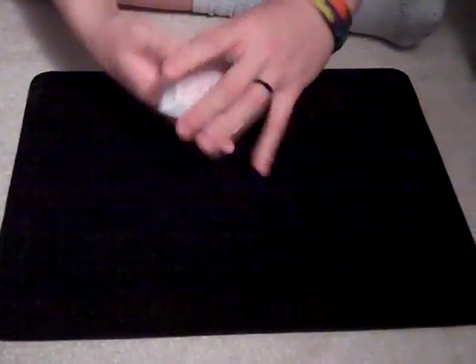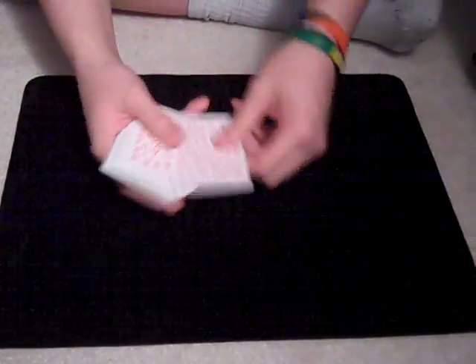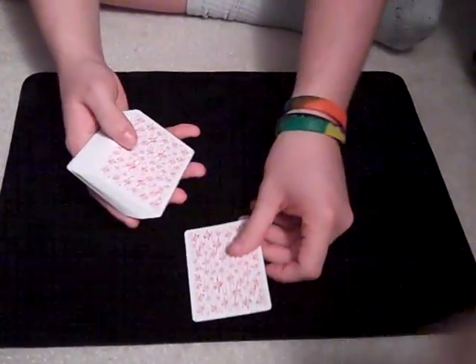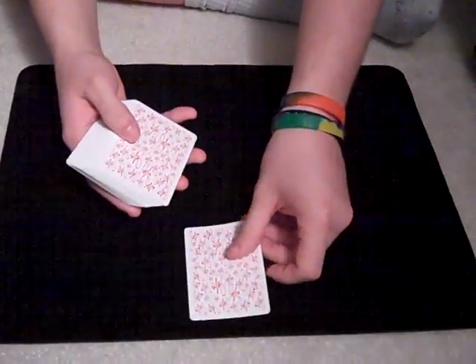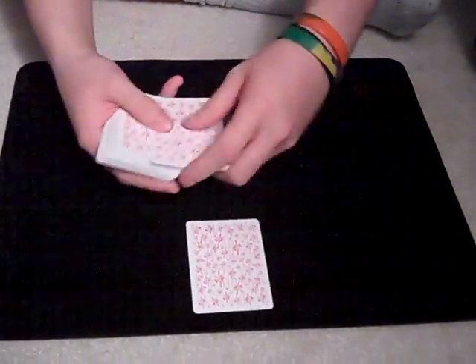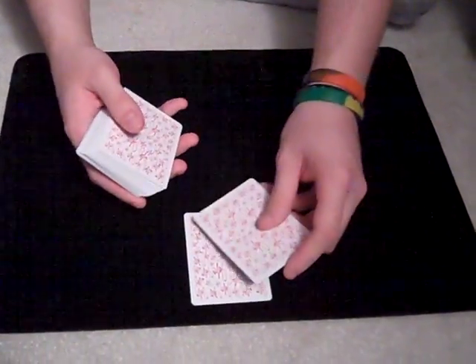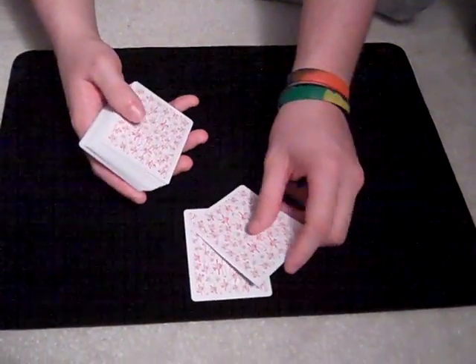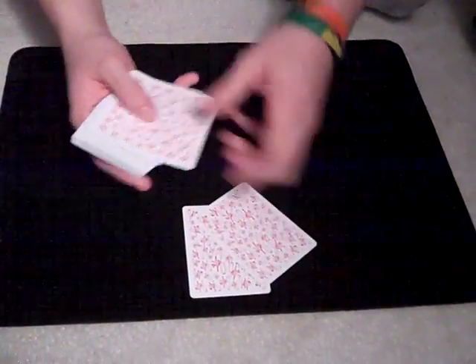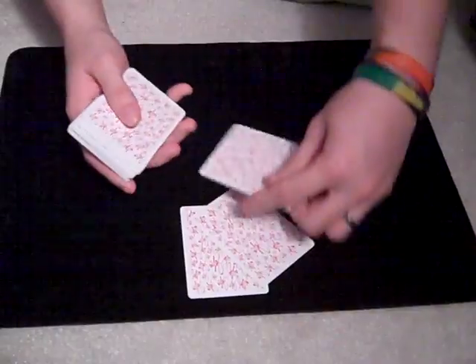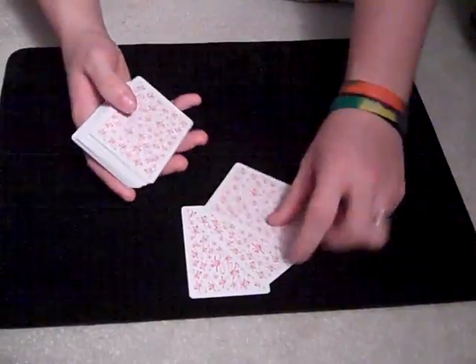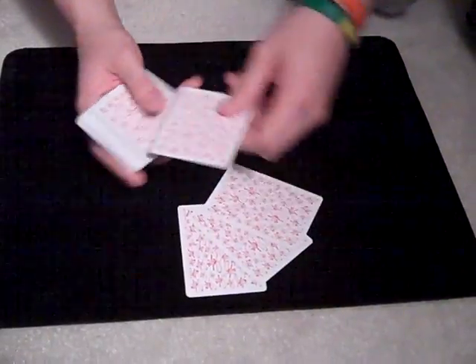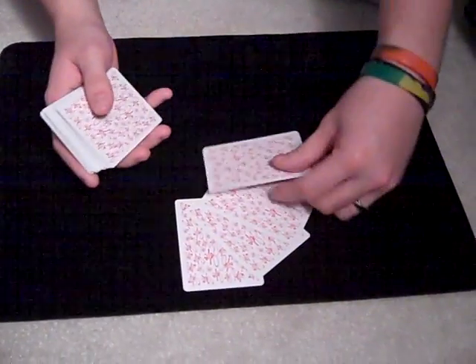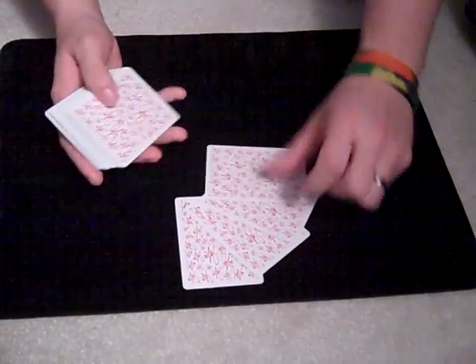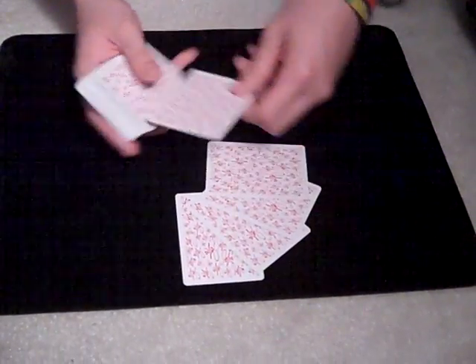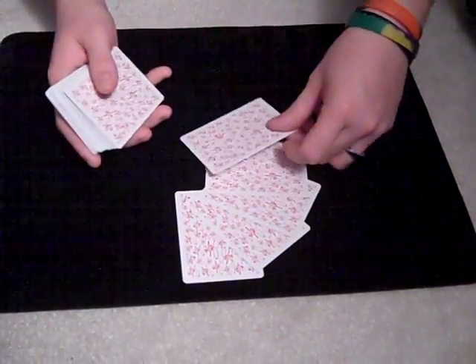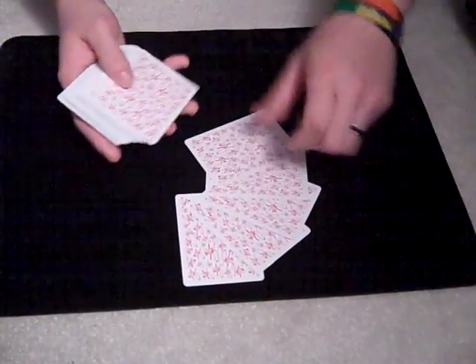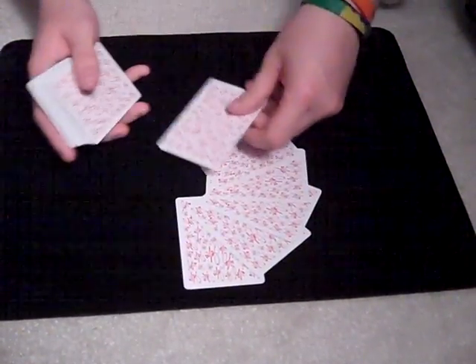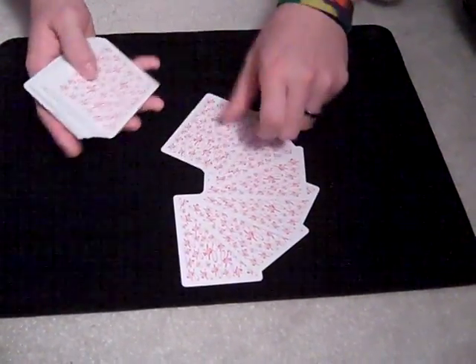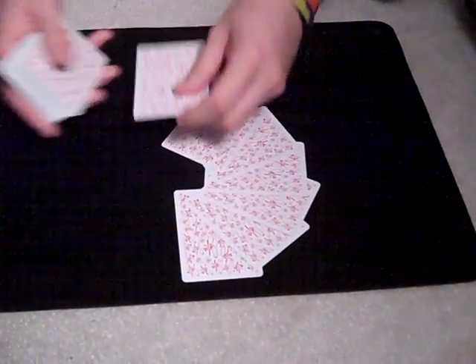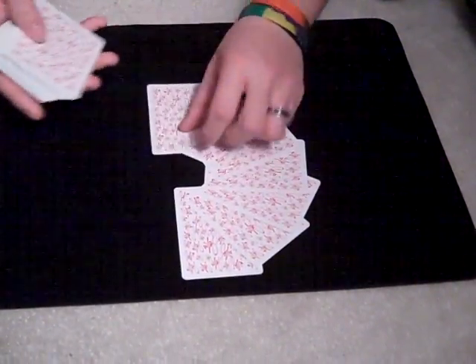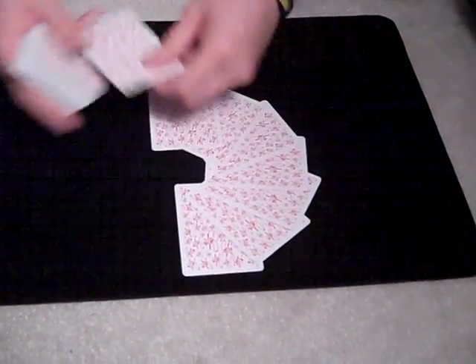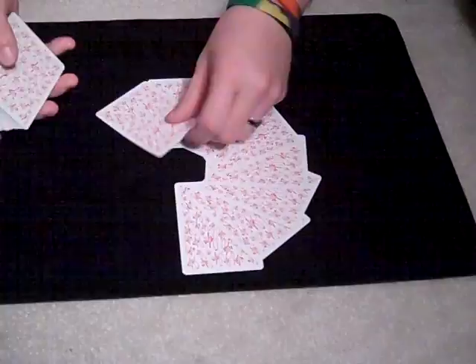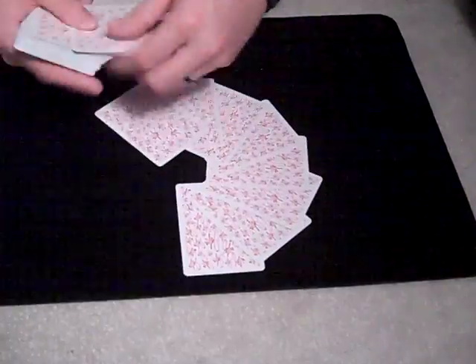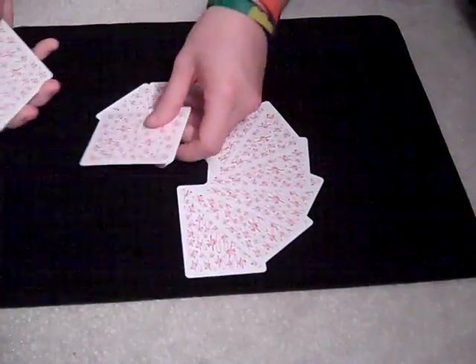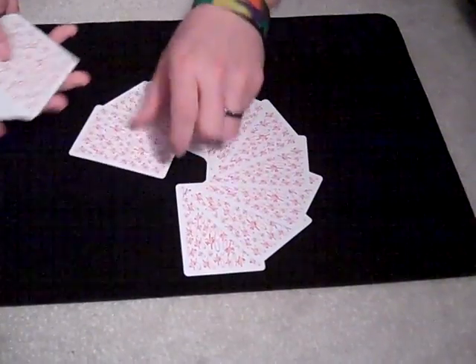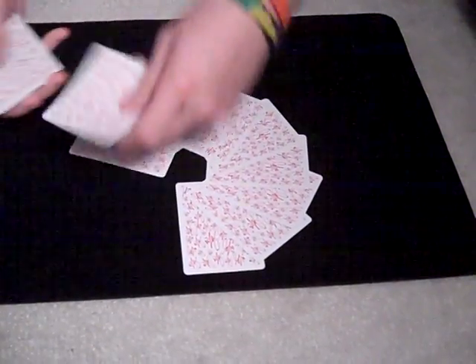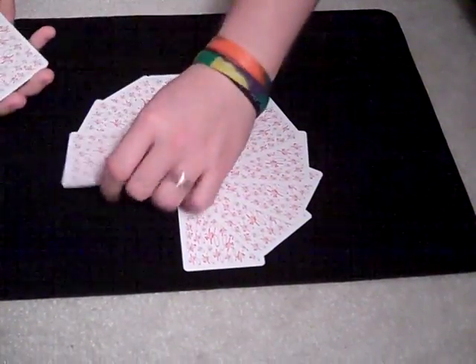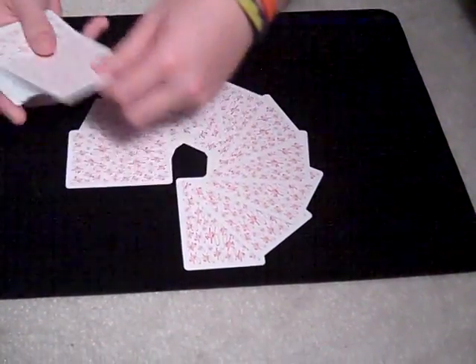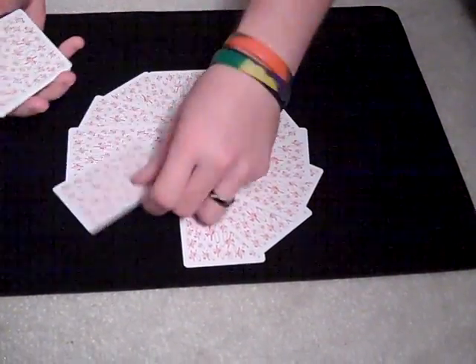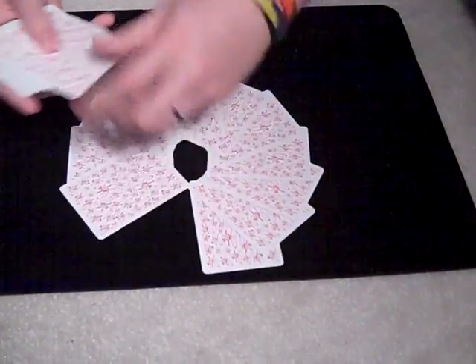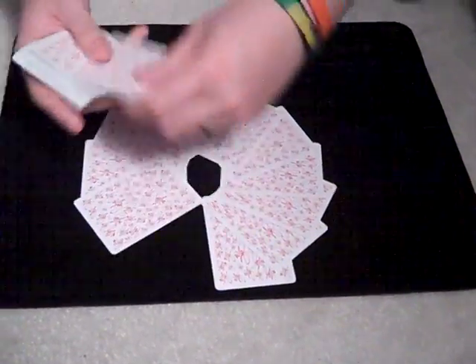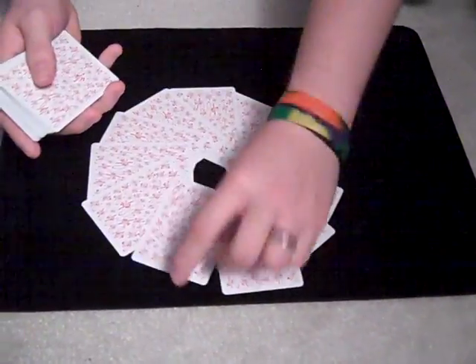Now I'm going to make the outline of a clock, starting with 12, 11, 10, 9, 8, 7, 6, 5, 4, 3, 2, and 1.